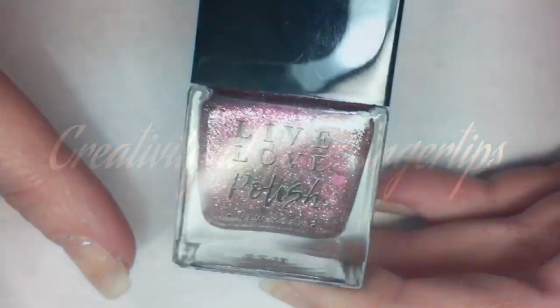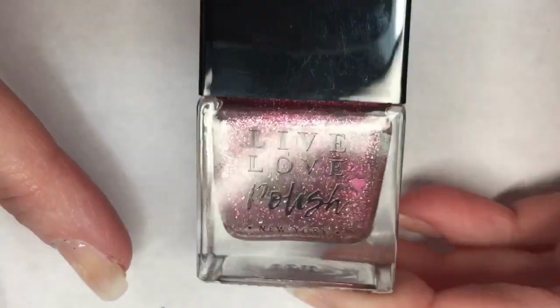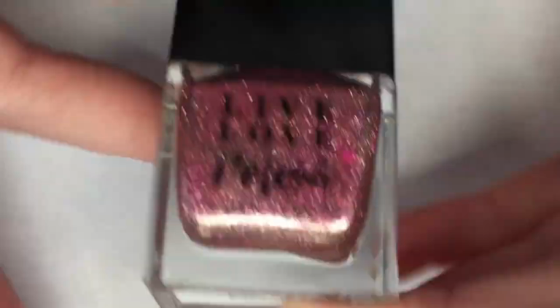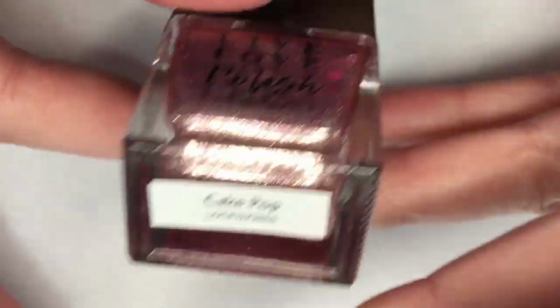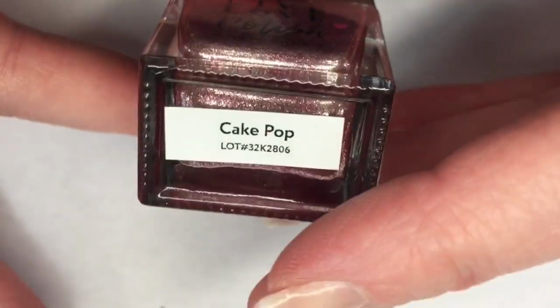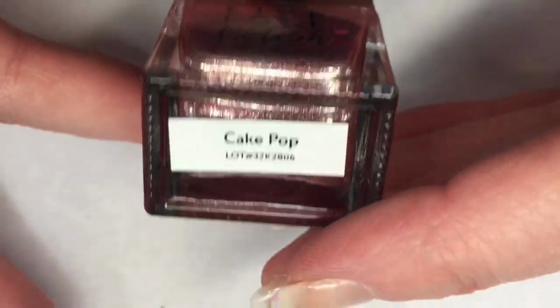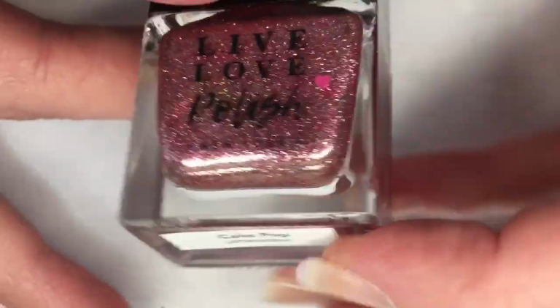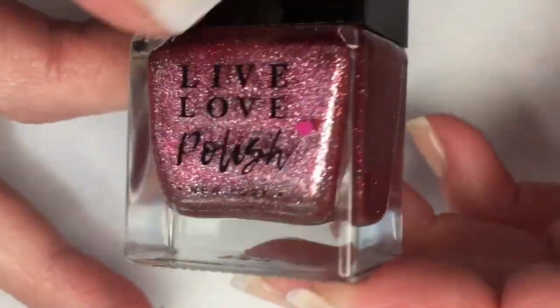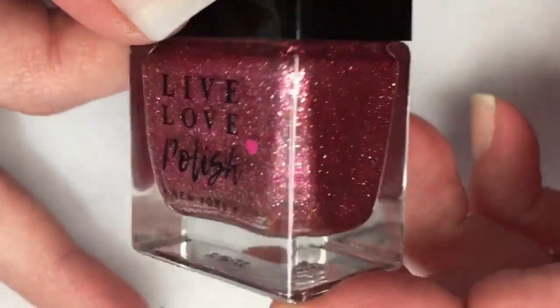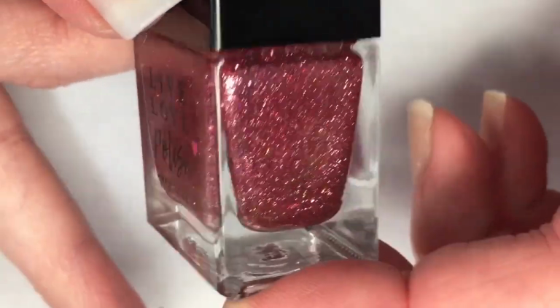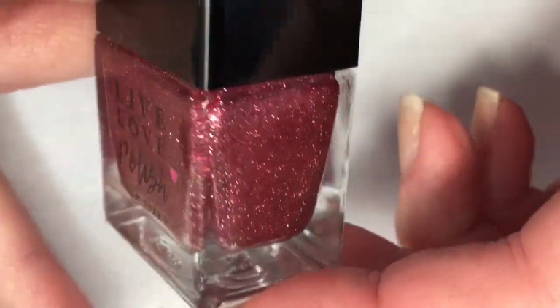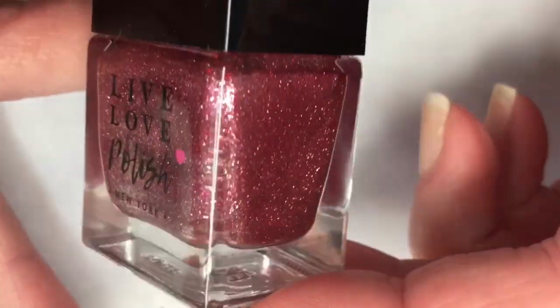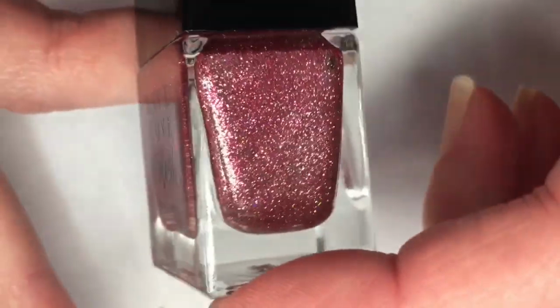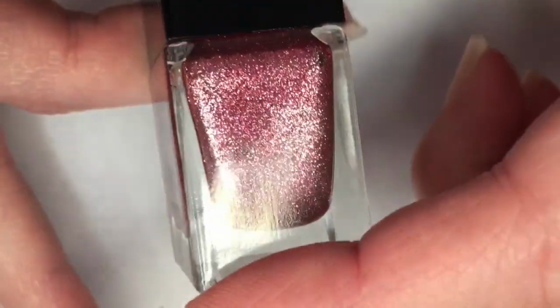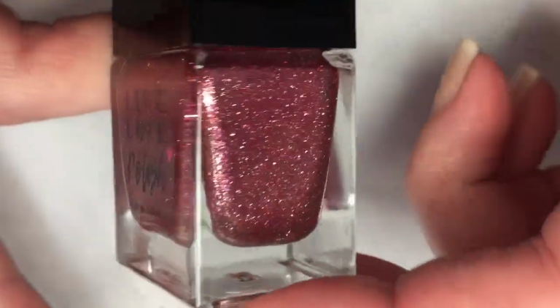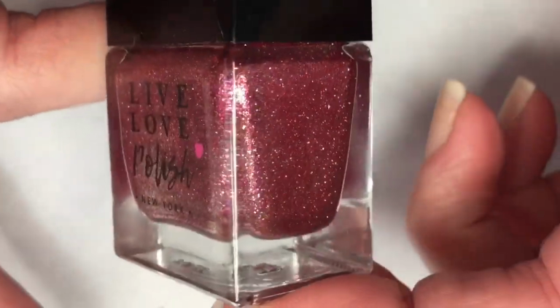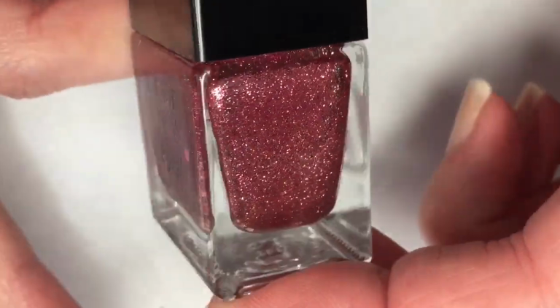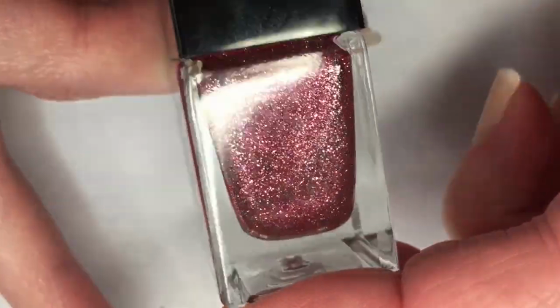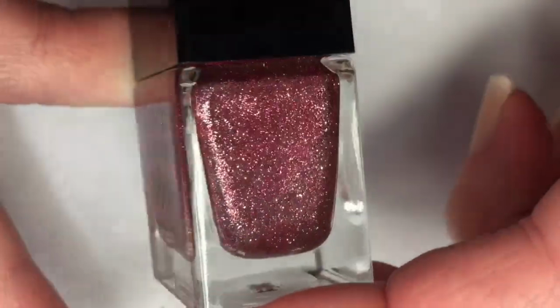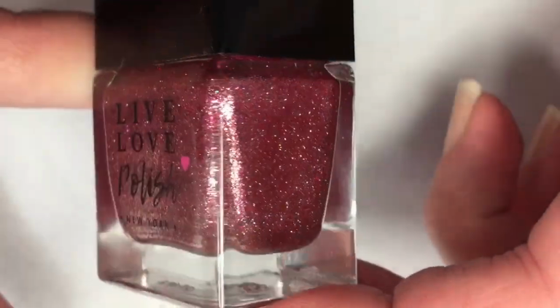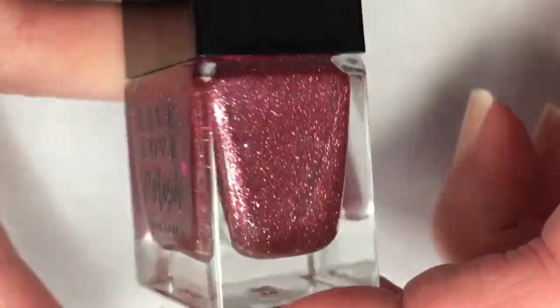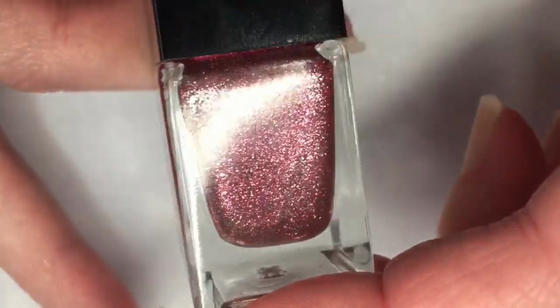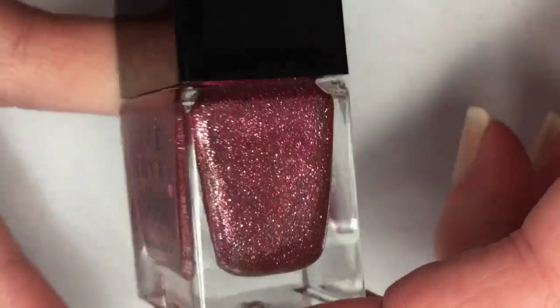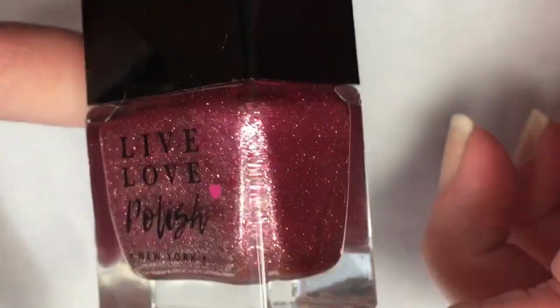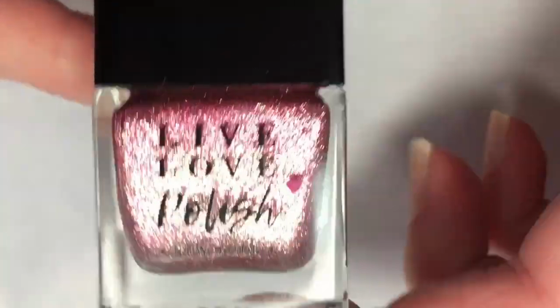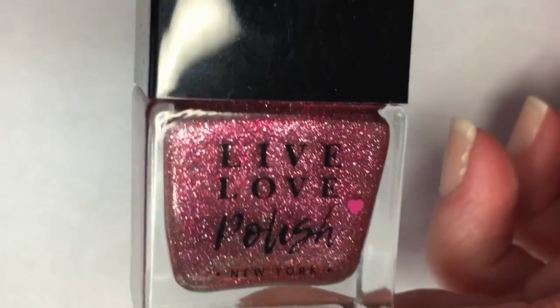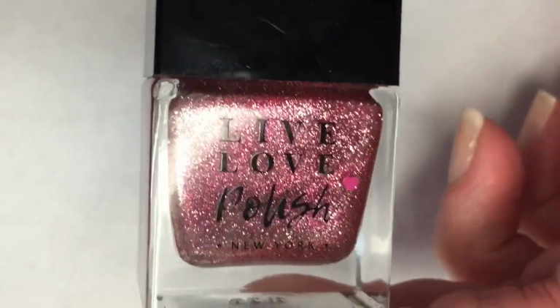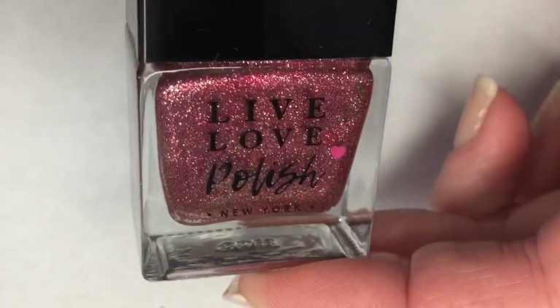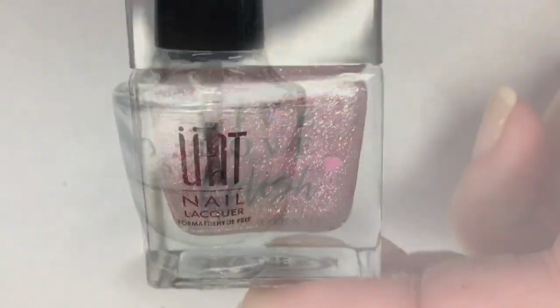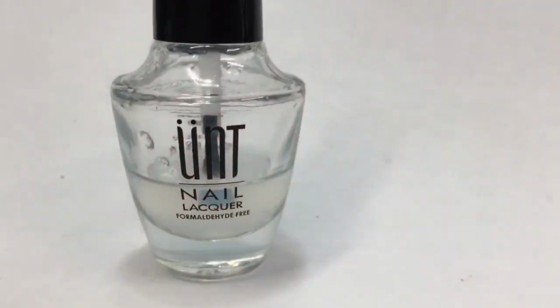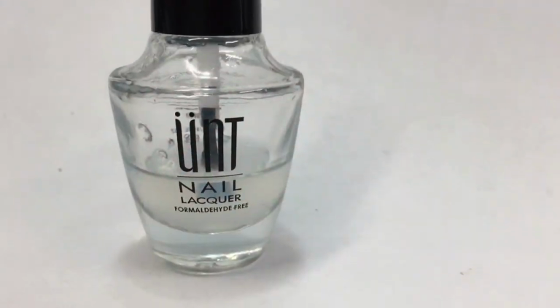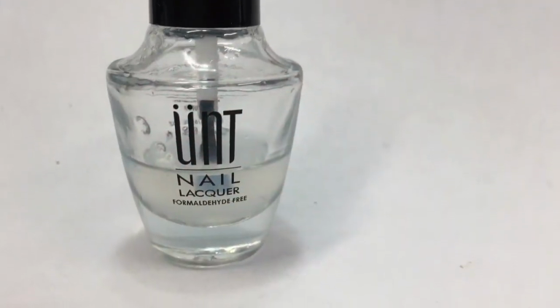For this mani I'm going to be using Live Love Polish, this is called Cake Pop. It's a beautiful pink metallic polish with scattered holographic glitters running through it. This is absolutely beautiful, and because I'm not sure how this is going to remove, I'm going to go ahead and use UNT peel-off base coat.